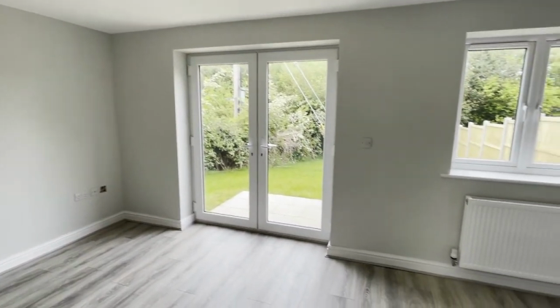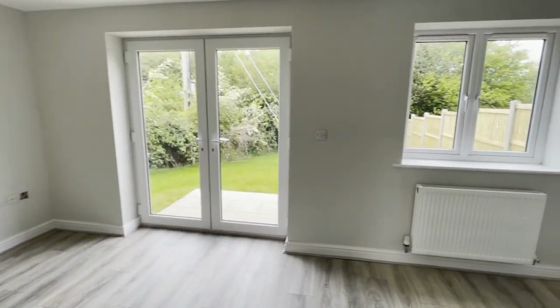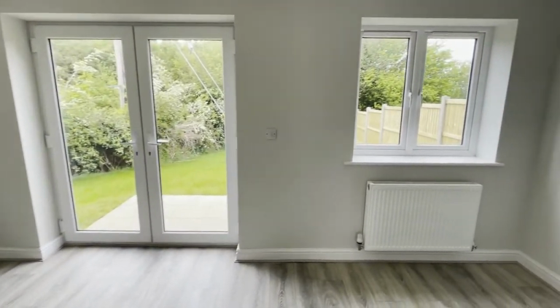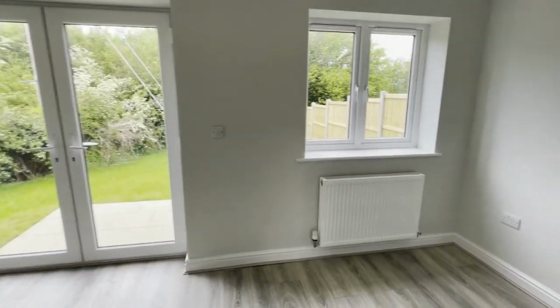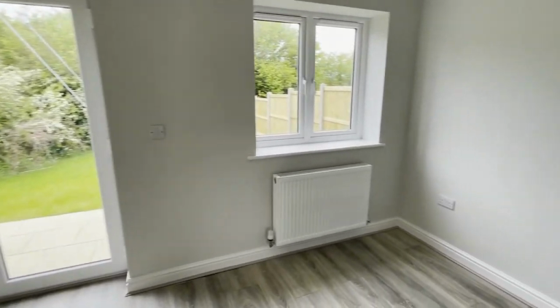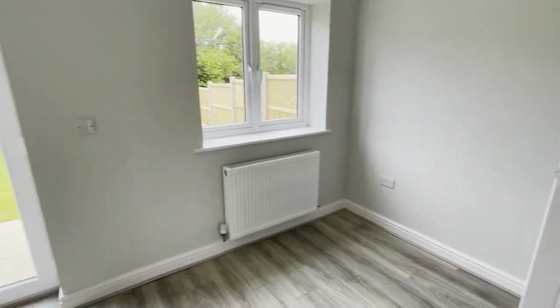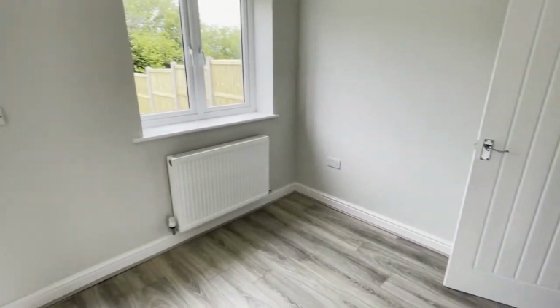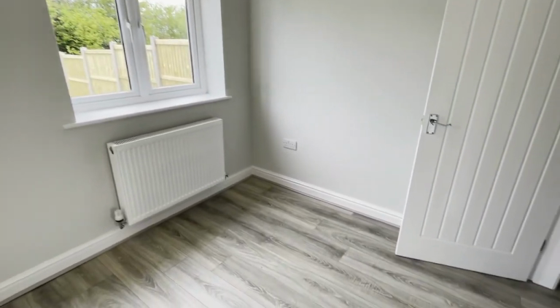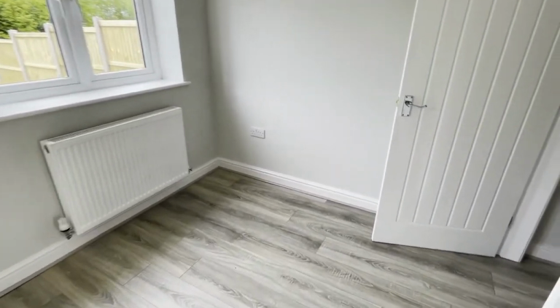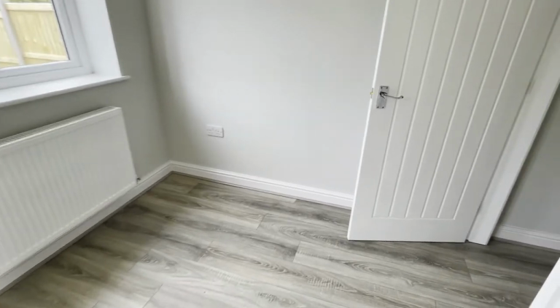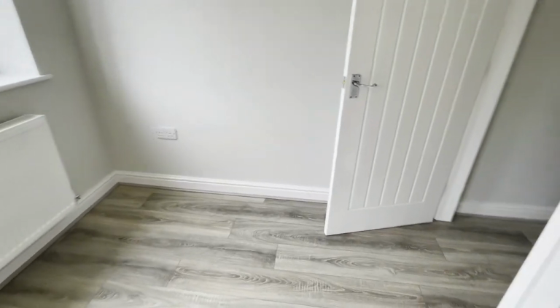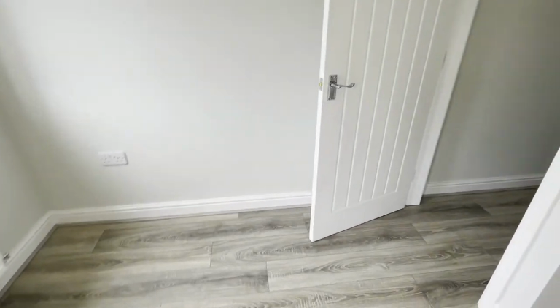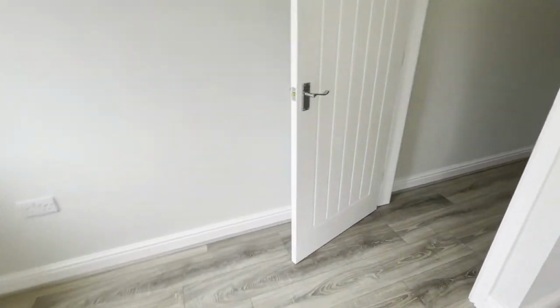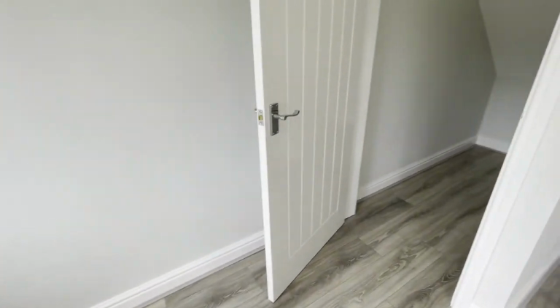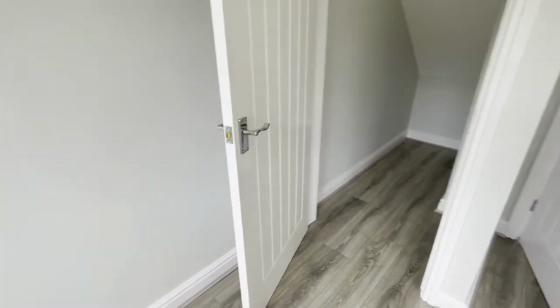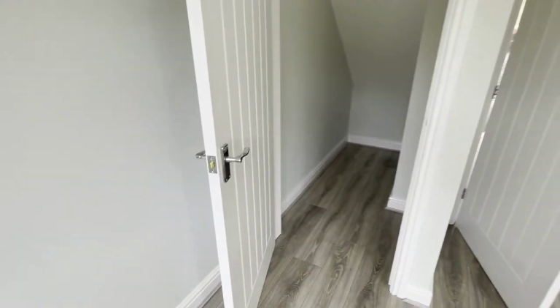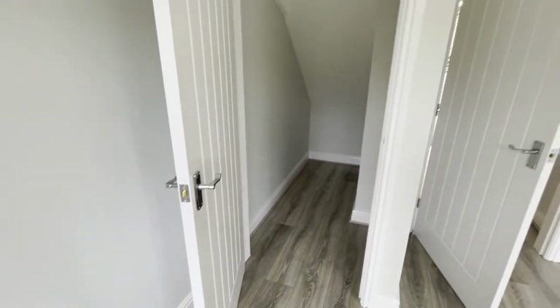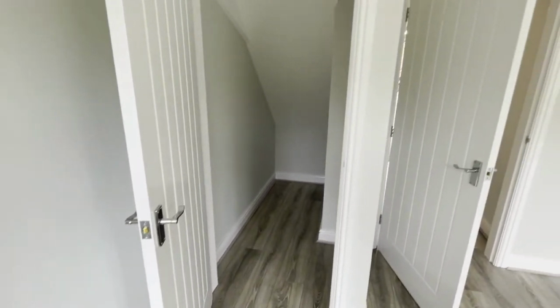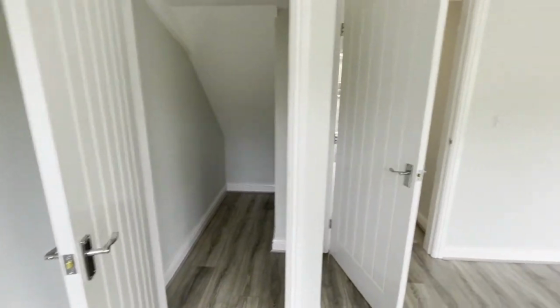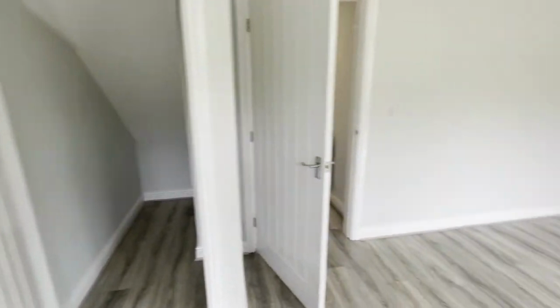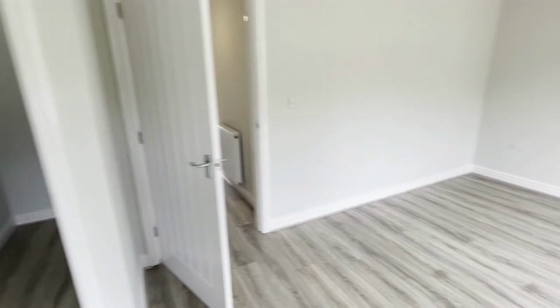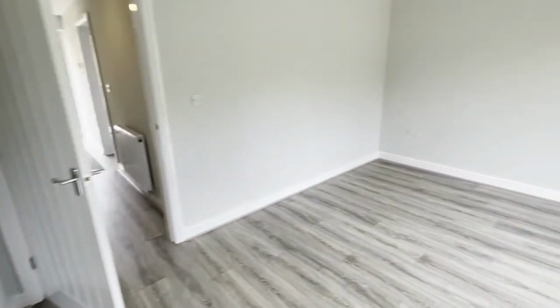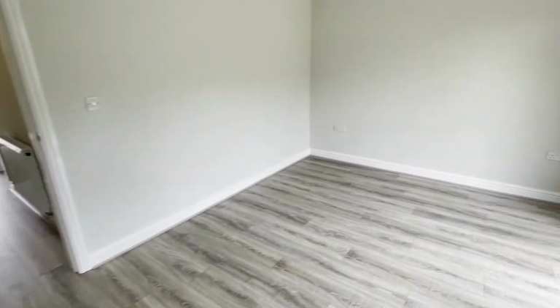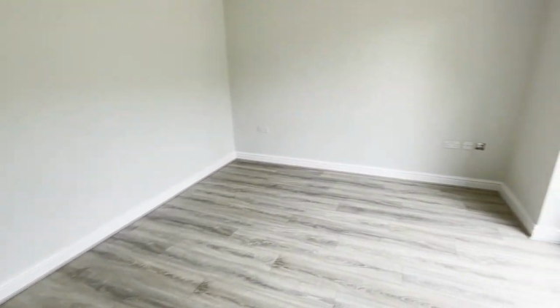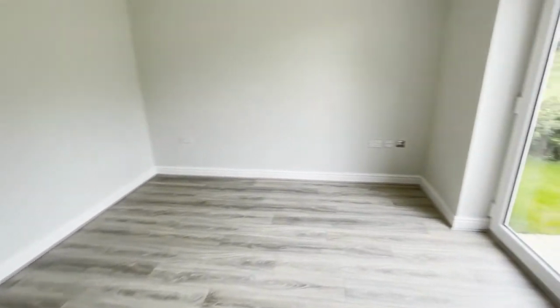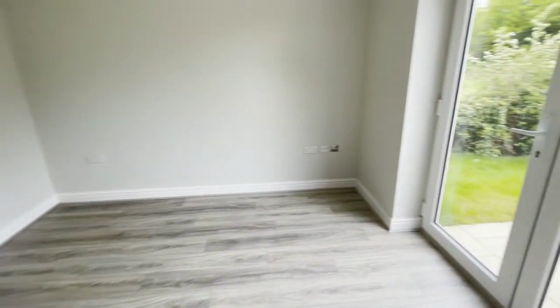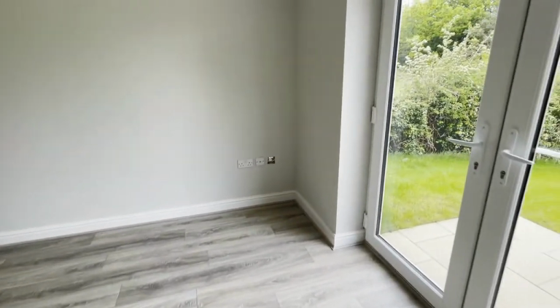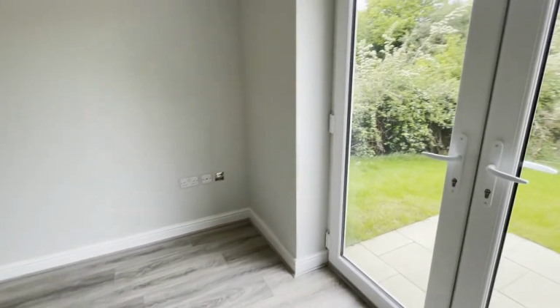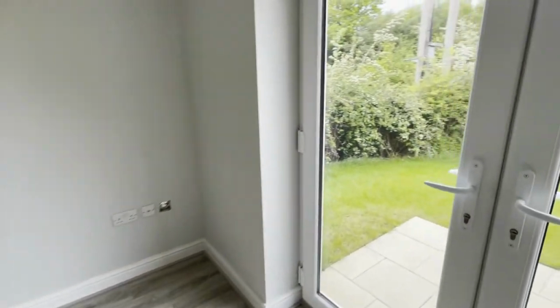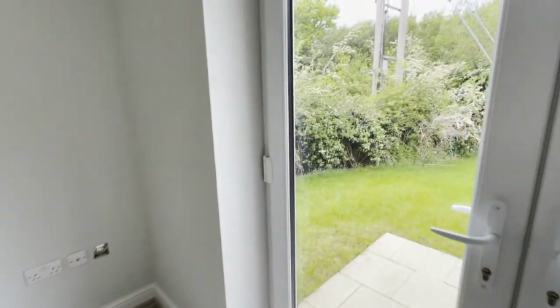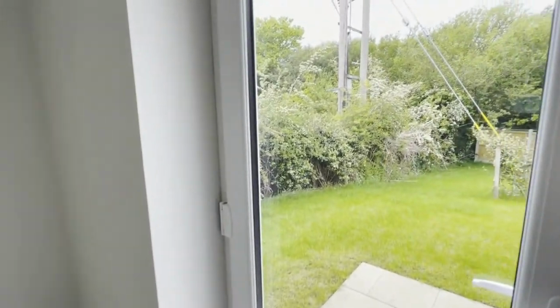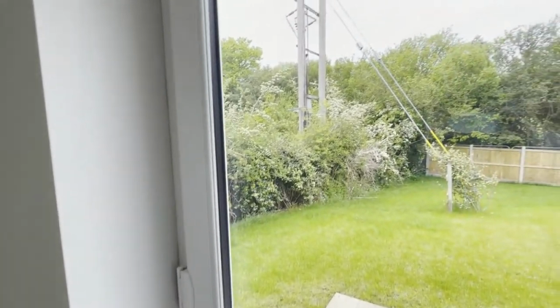The large and light airy living room opens out onto the large garden. You can easily put your own stamp on this property as it has been decorated with neutral colours throughout.